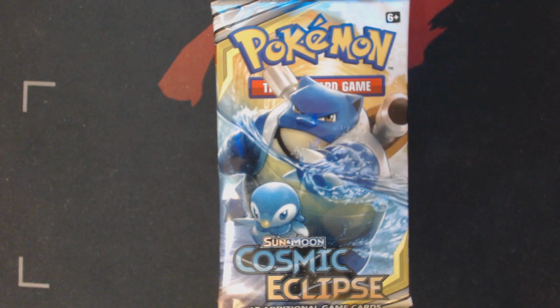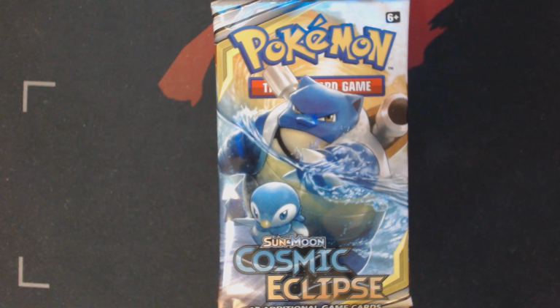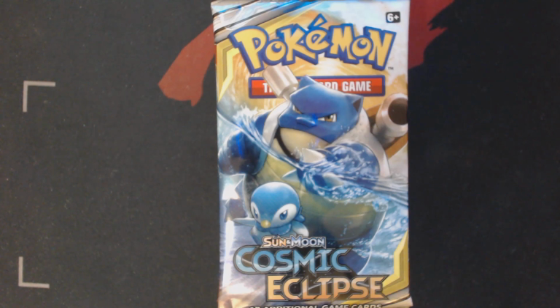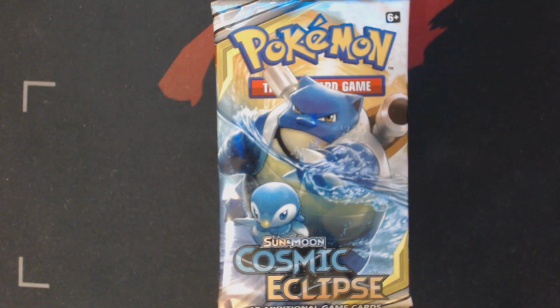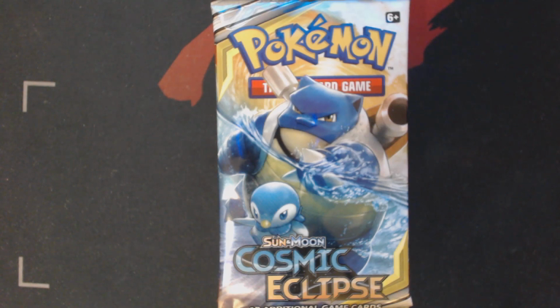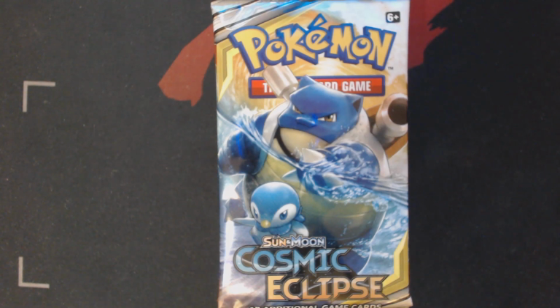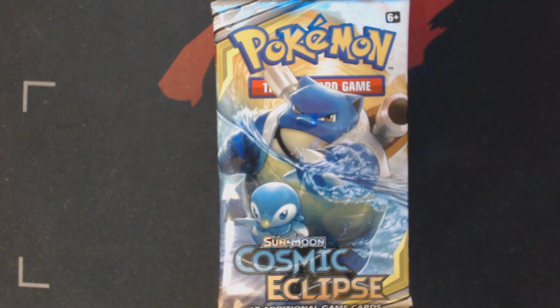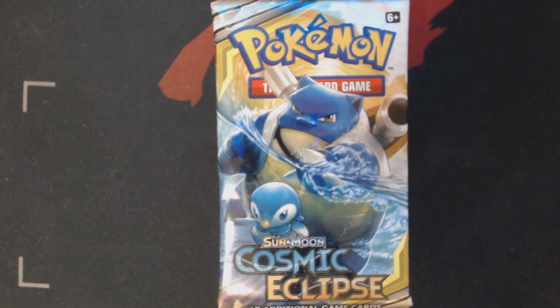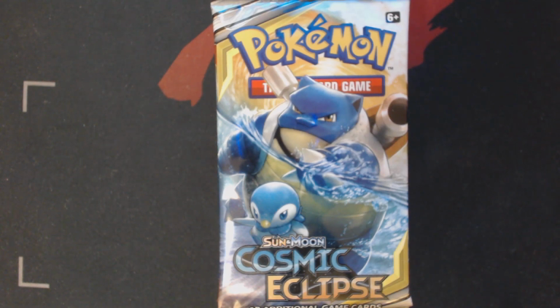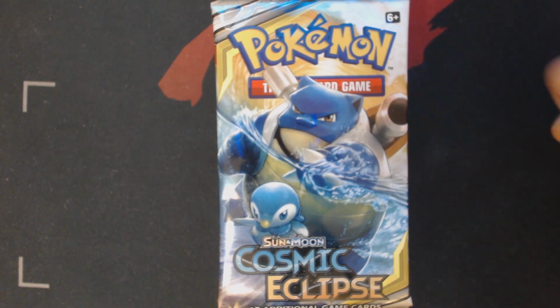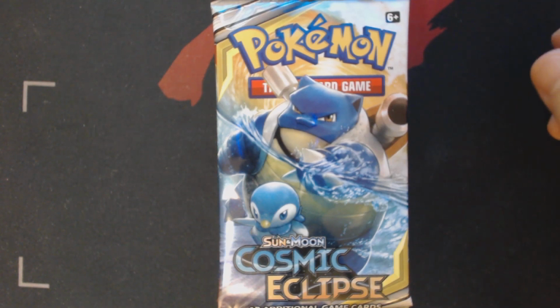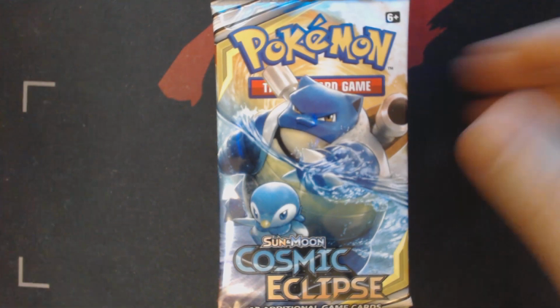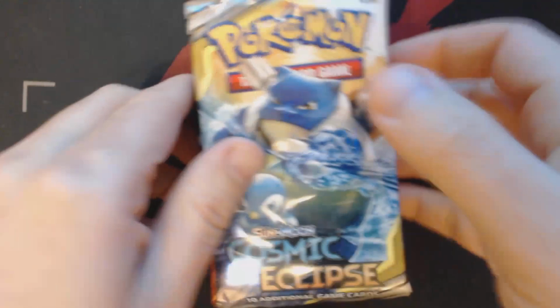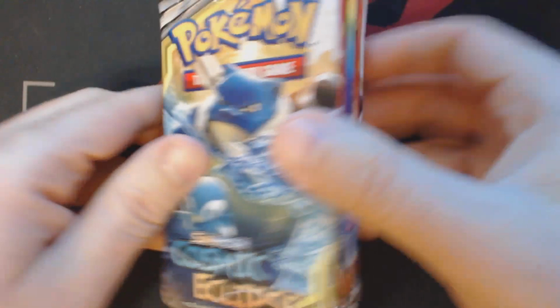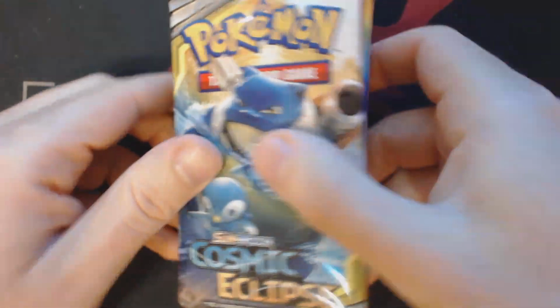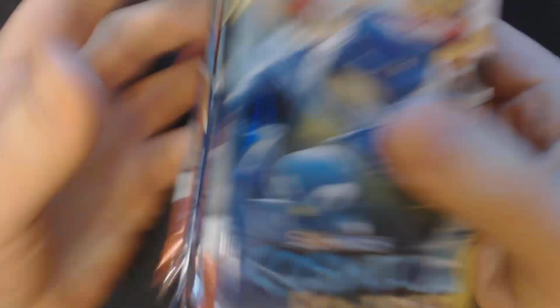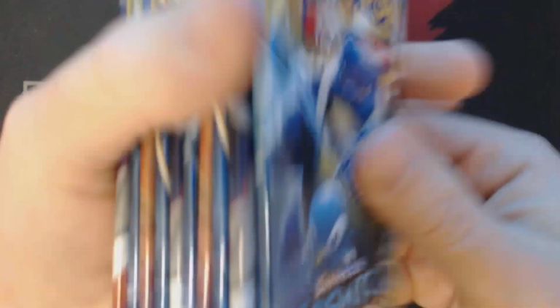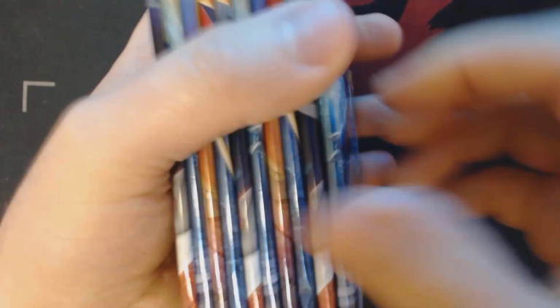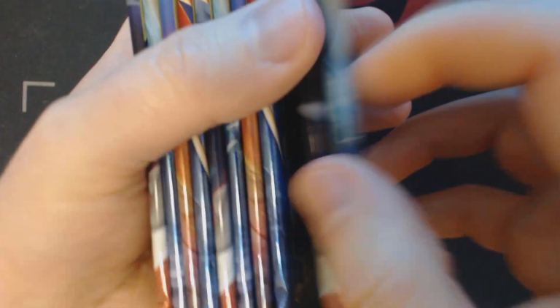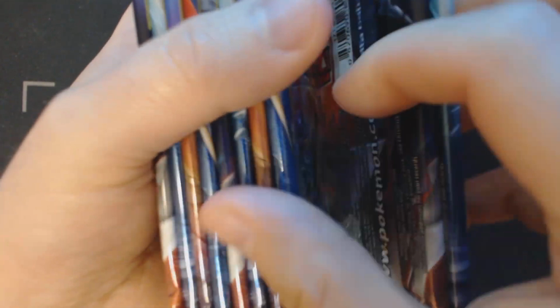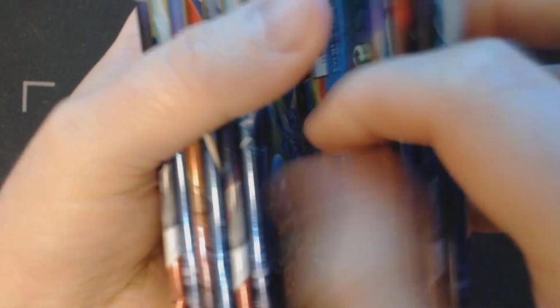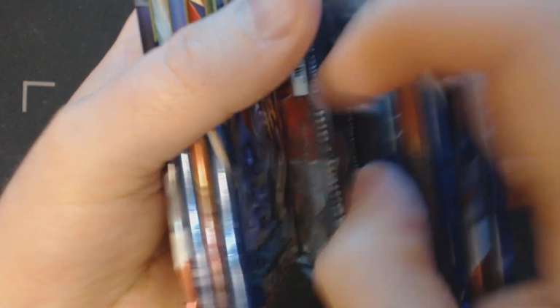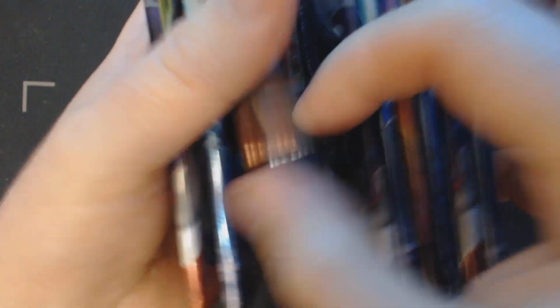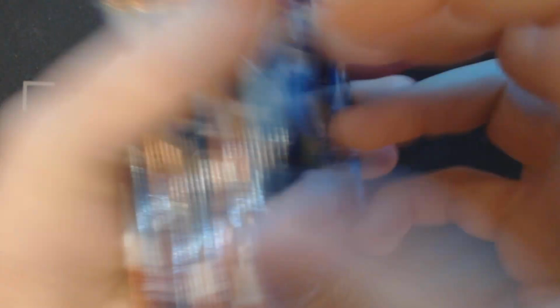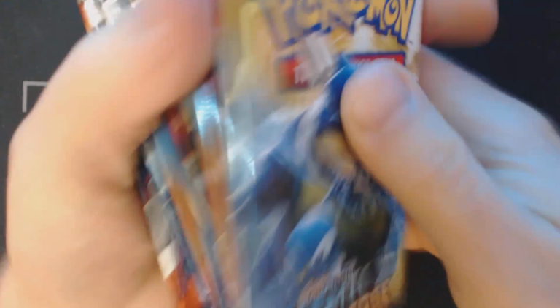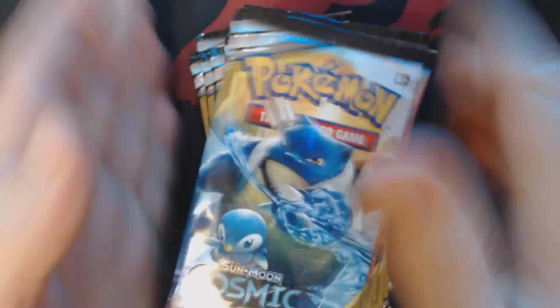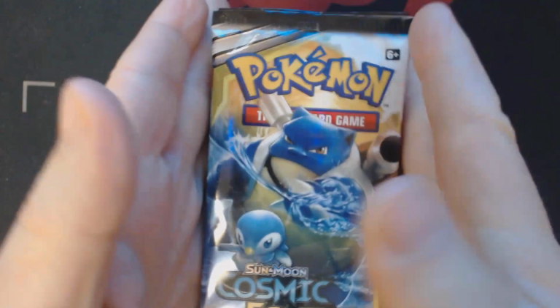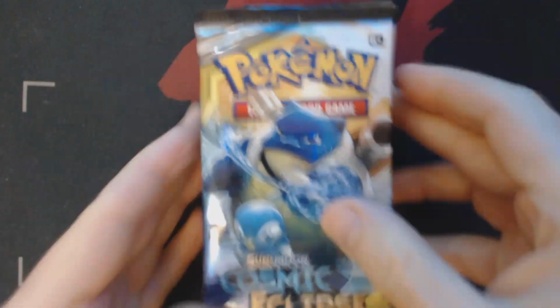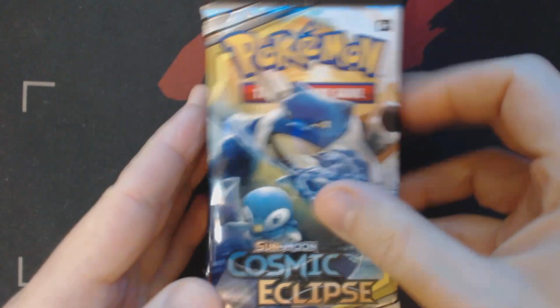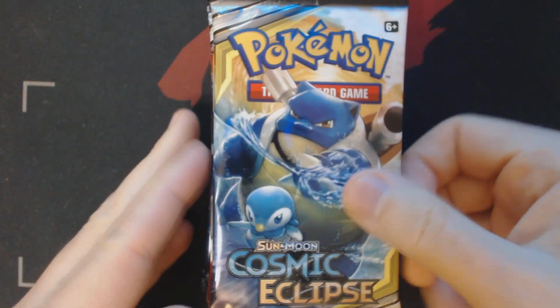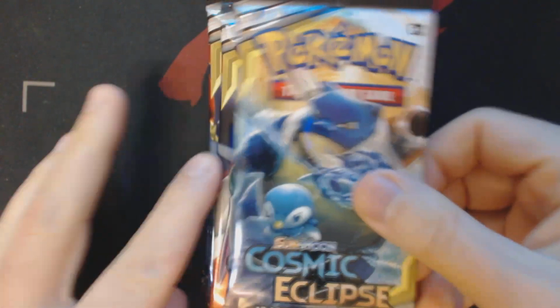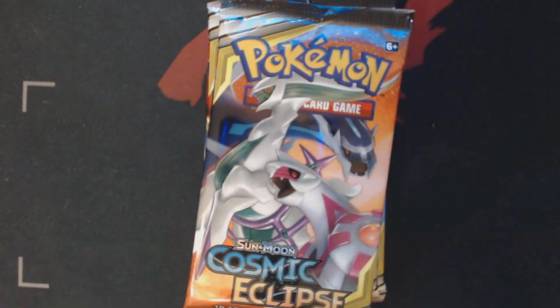Hey now, welcome back Pokemon Trainers. This is your friendly neighborhood Bullet-O. Today we're going to be cracking open 10 booster packs from the Pokemon Trading Card Game set Sun Moon Cosmic Eclipse — 2, 4, 6, 8, 10 packs. Let's start cracking these things open and see what we get inside.